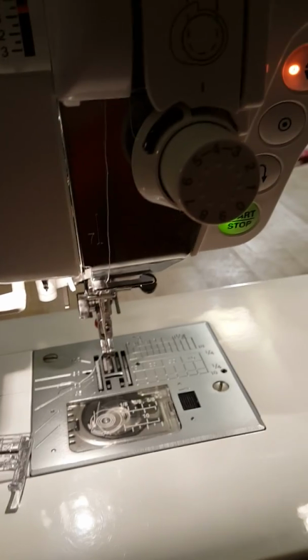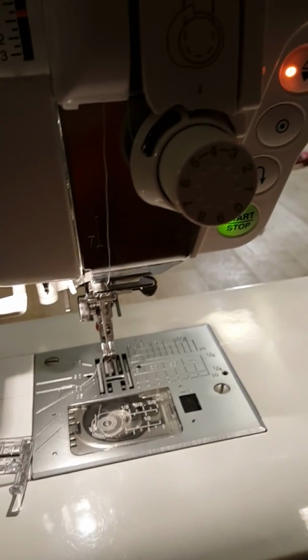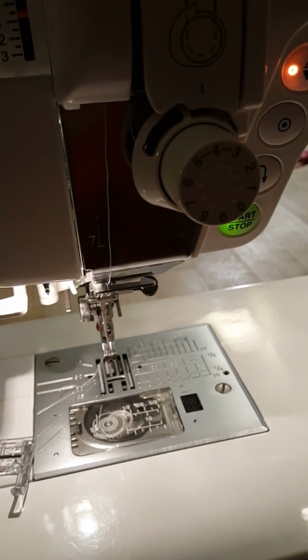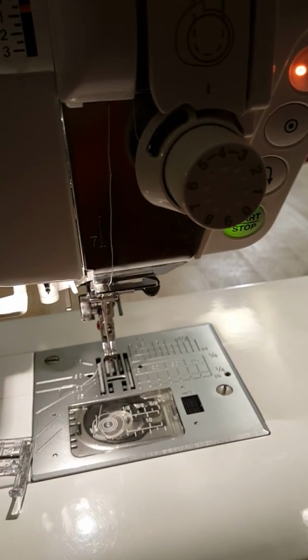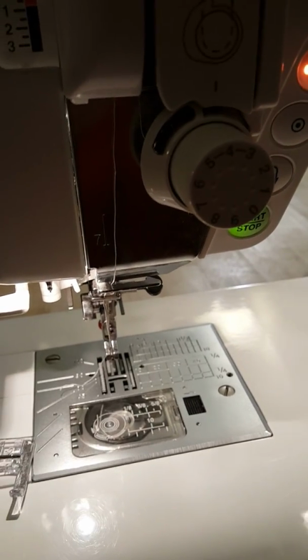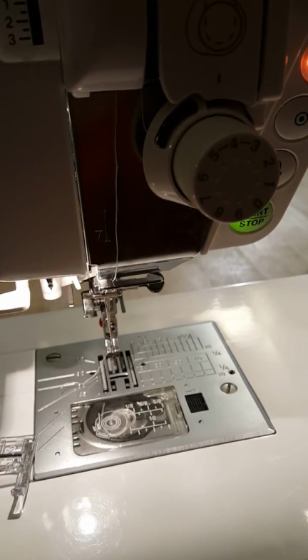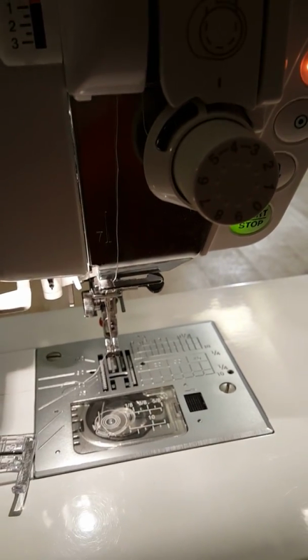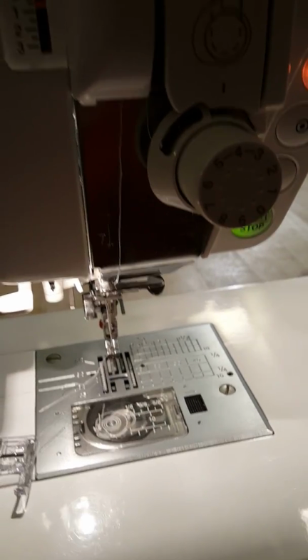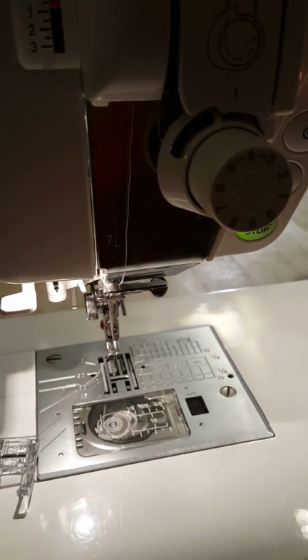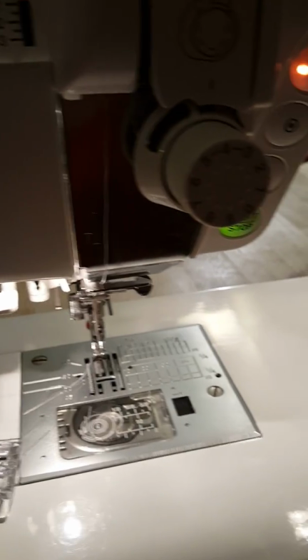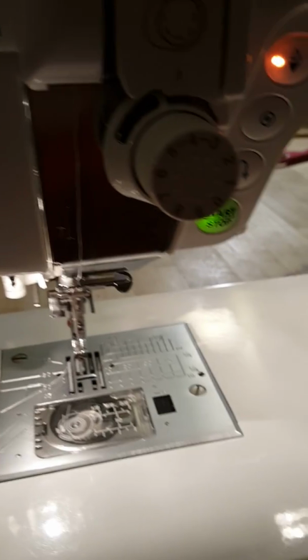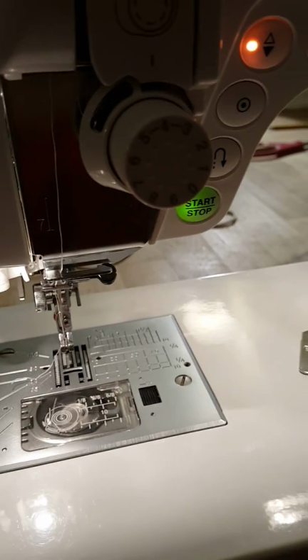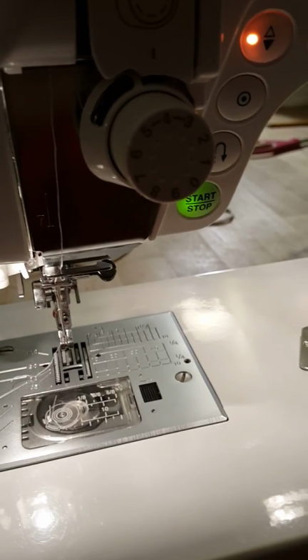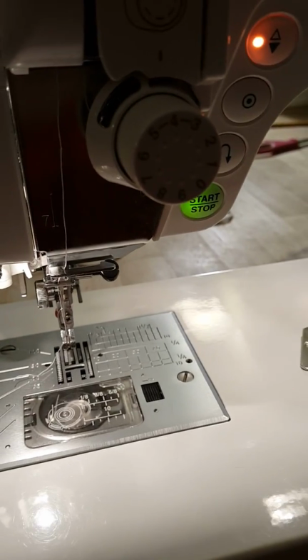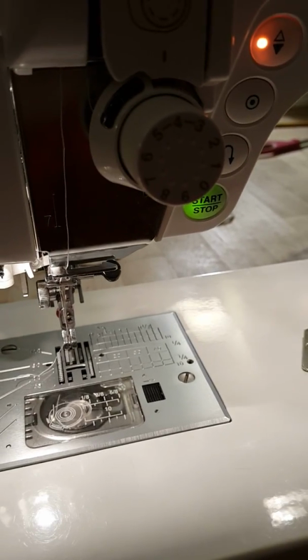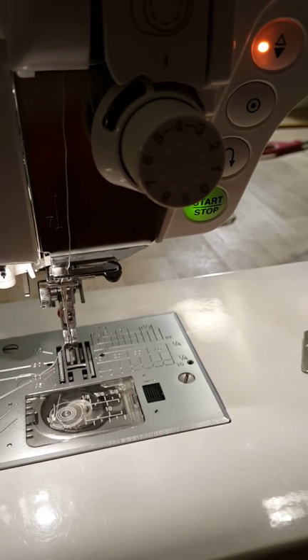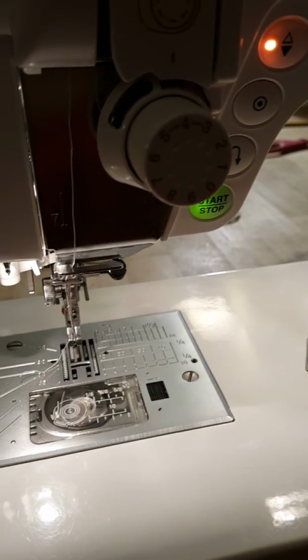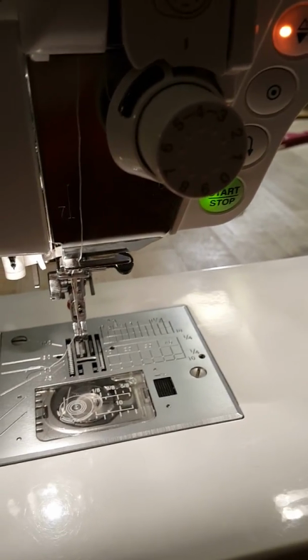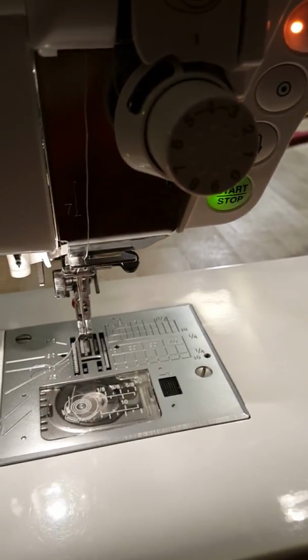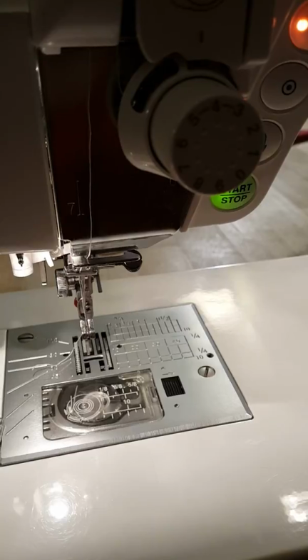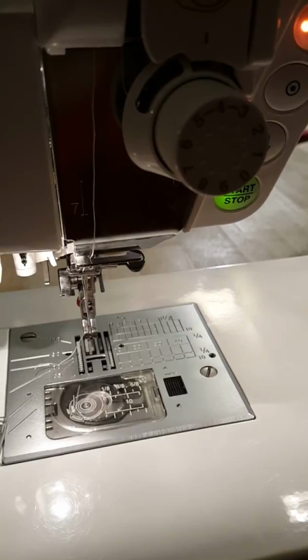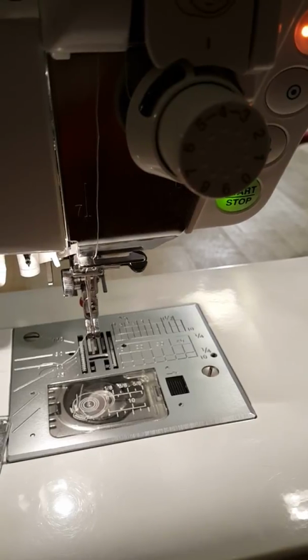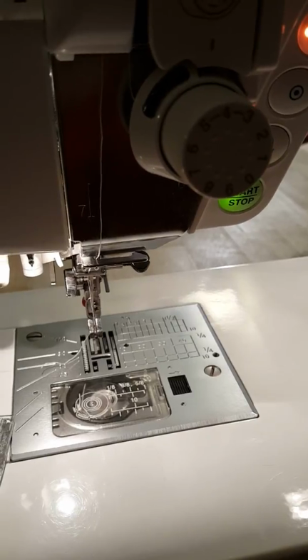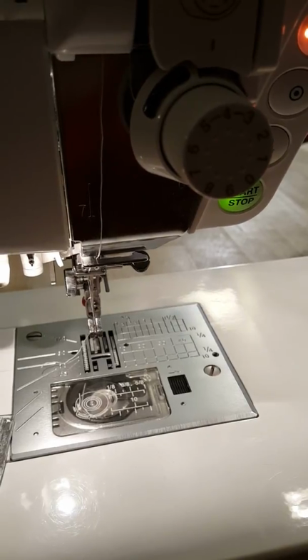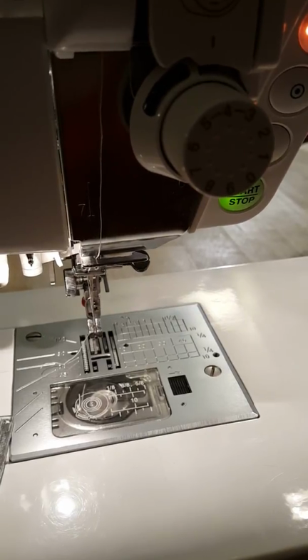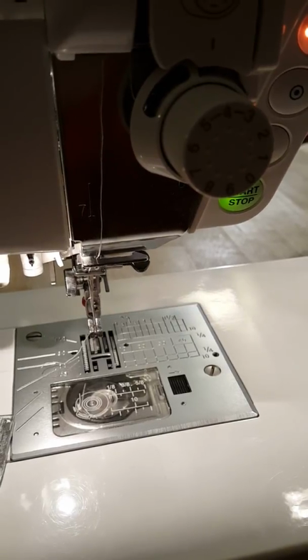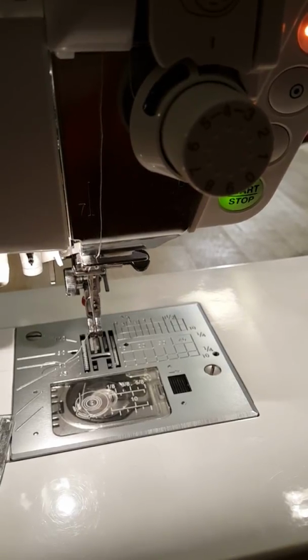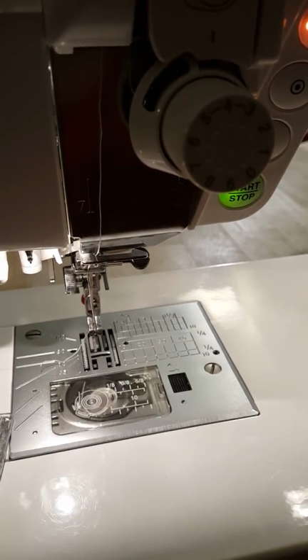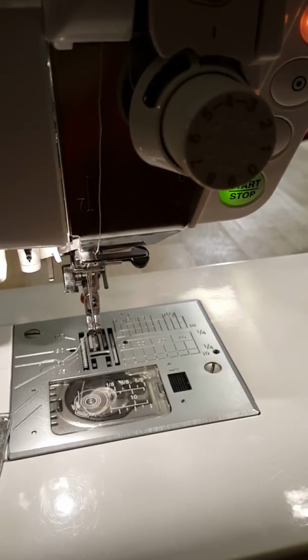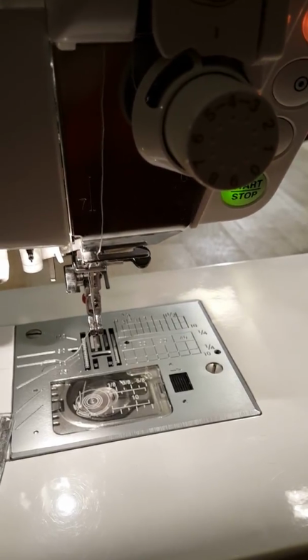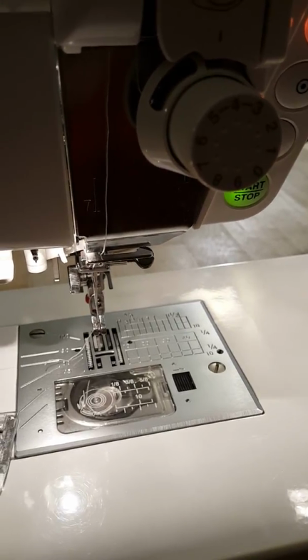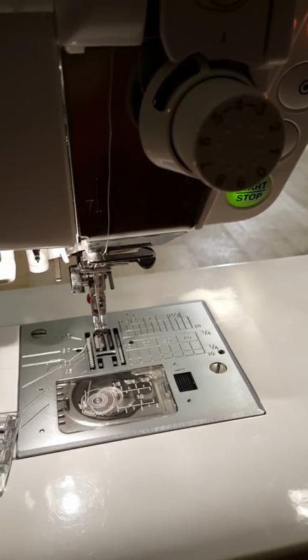It has an eyelet function on it, but when you do an eyelet on the machine, it just sort of stitches in a circle and doesn't cut out the middle.